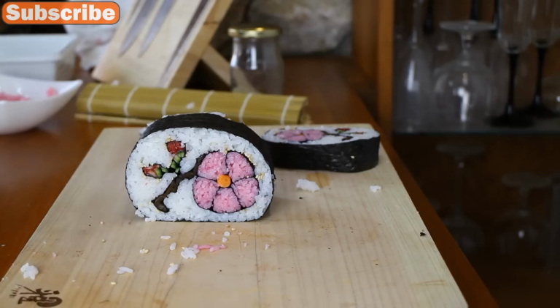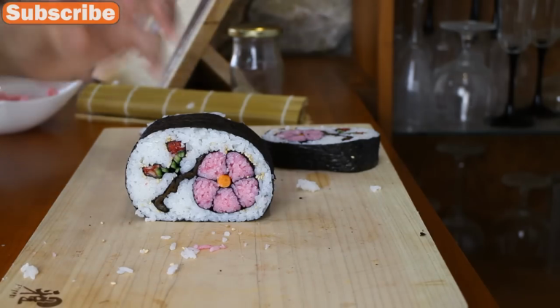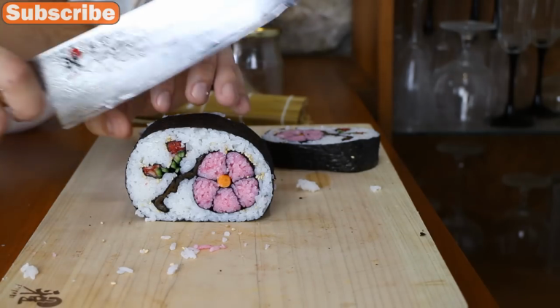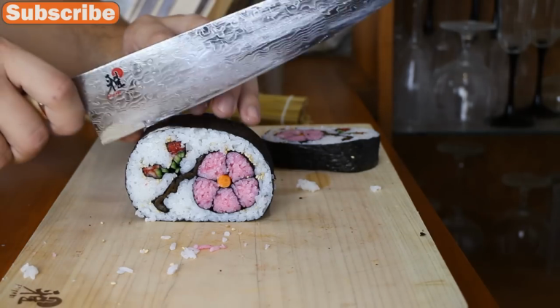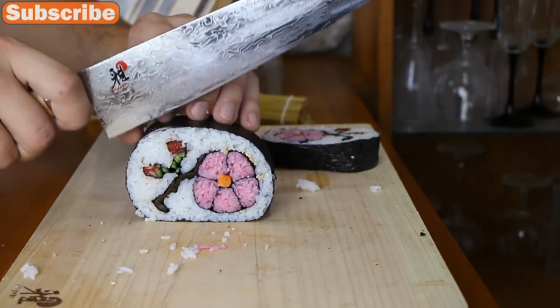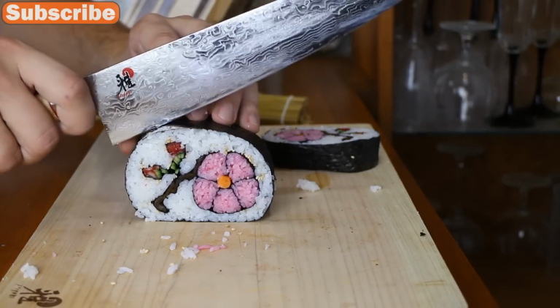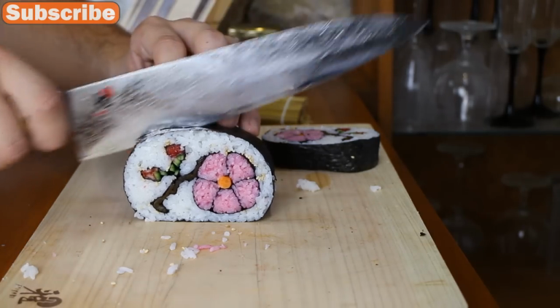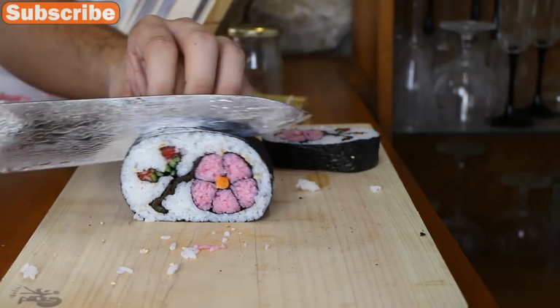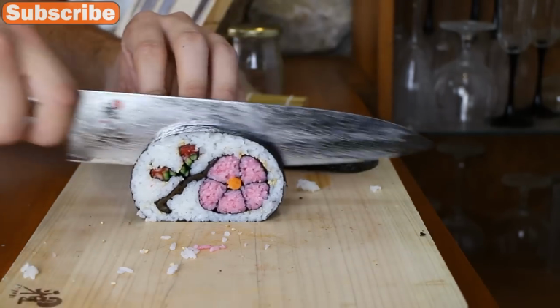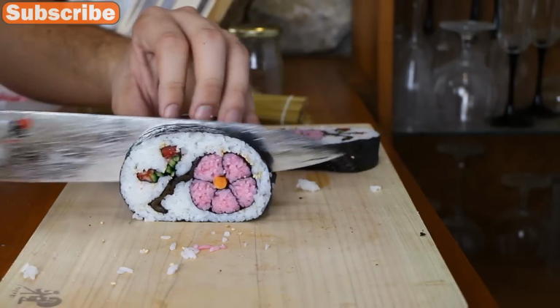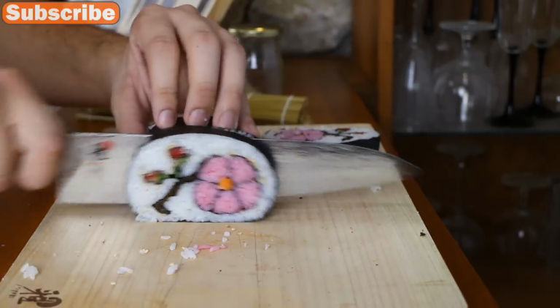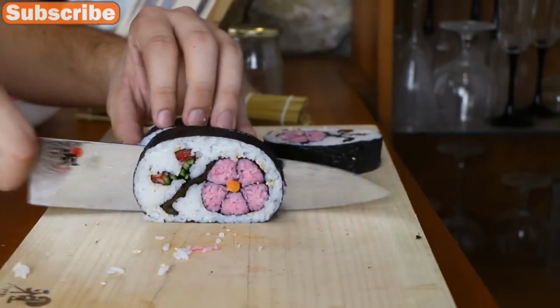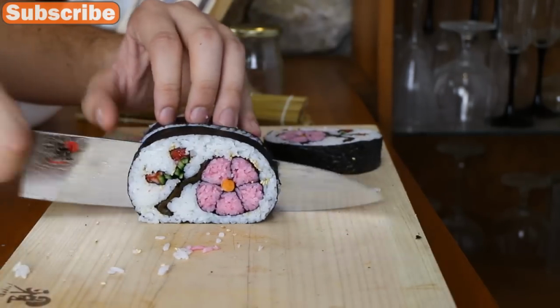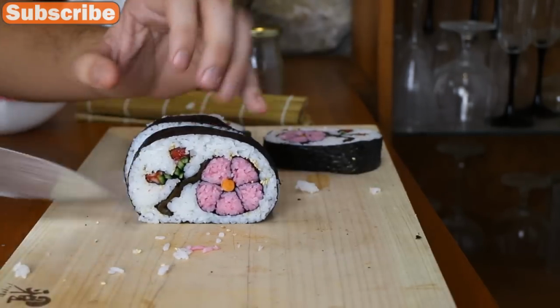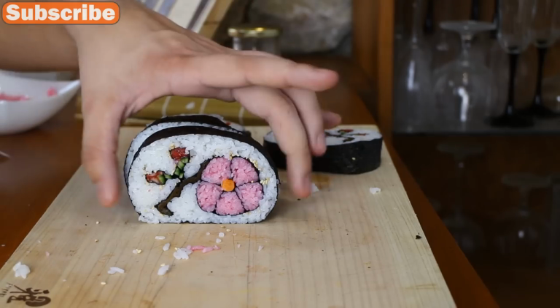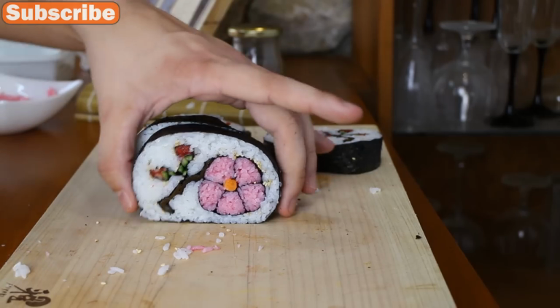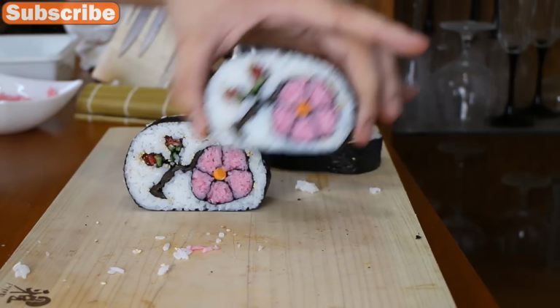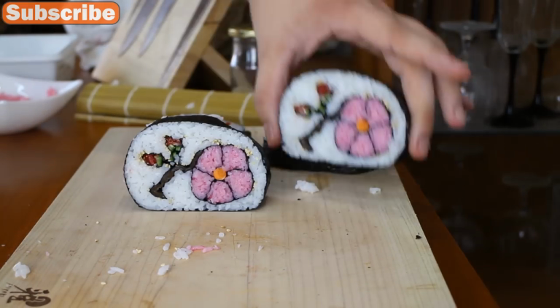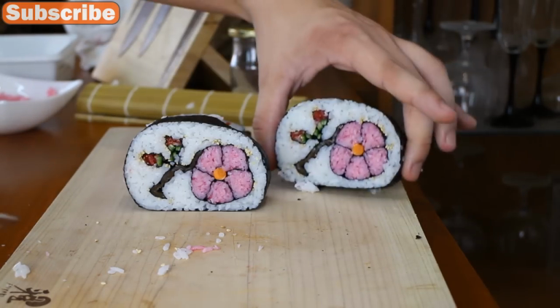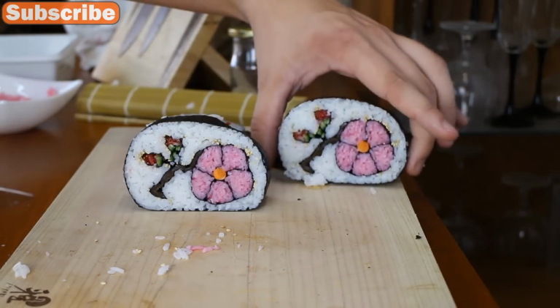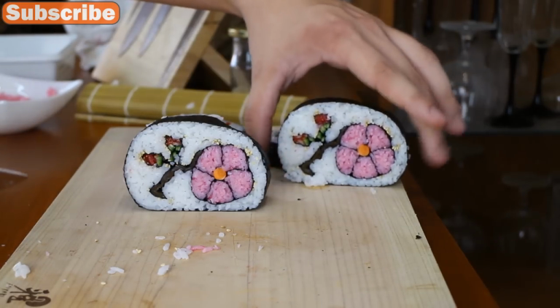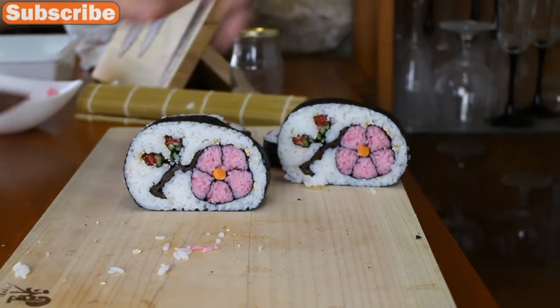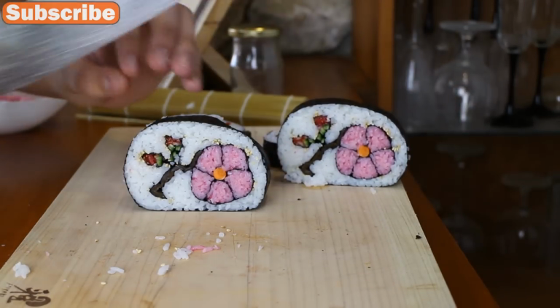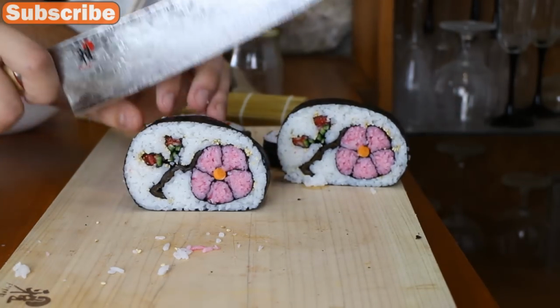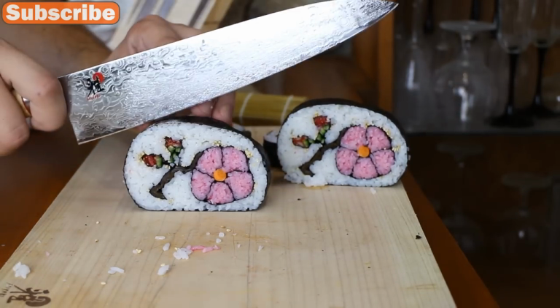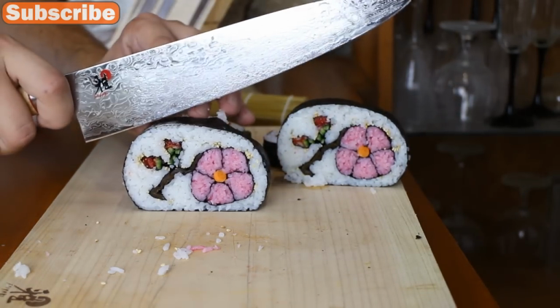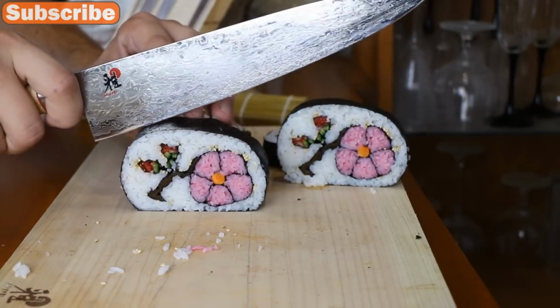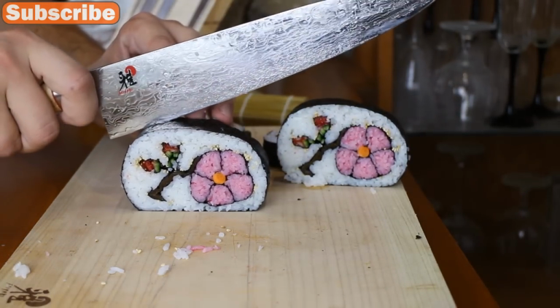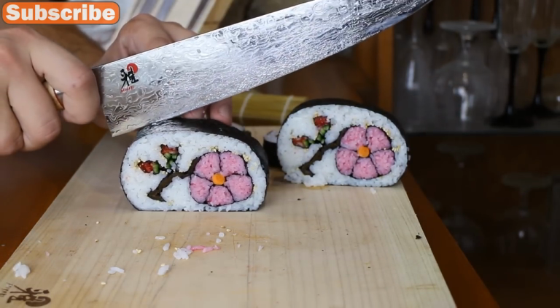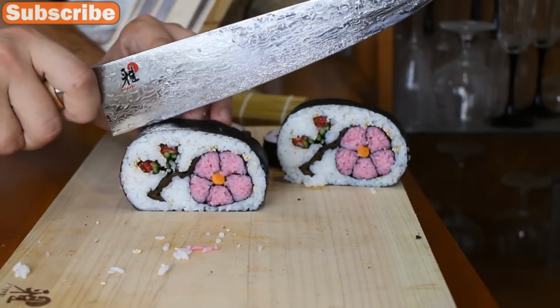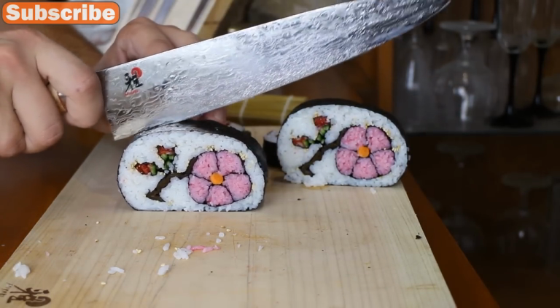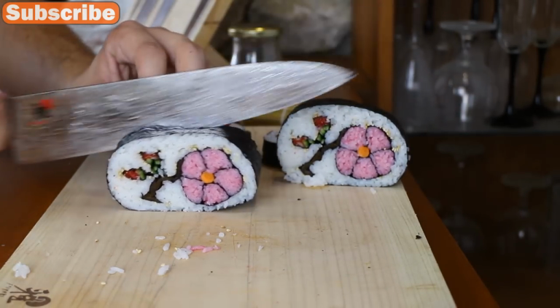Now just finish the cuts. You should get about three flowers more or less and two end pieces which are not very useful.